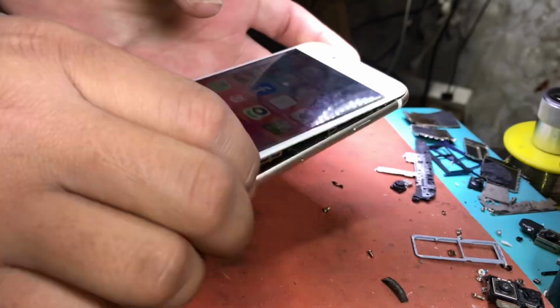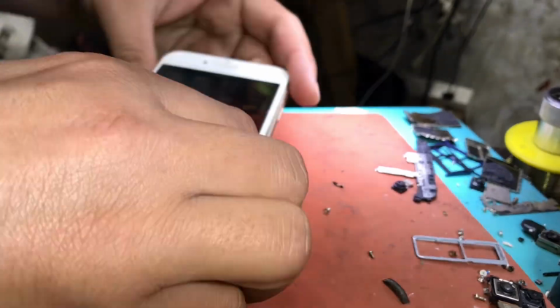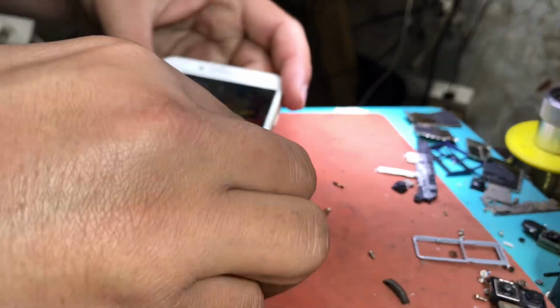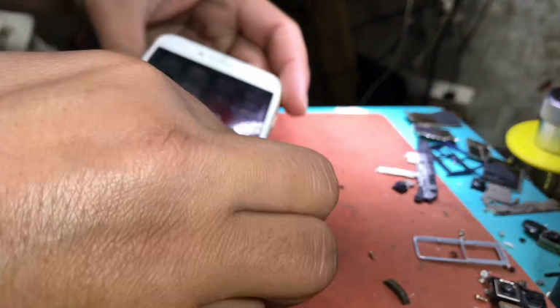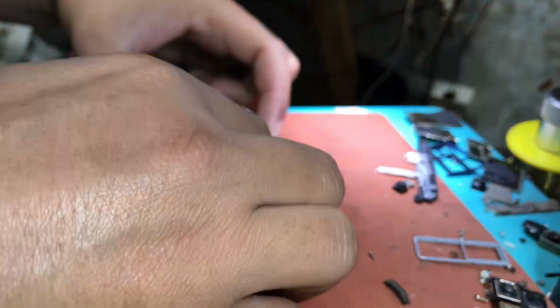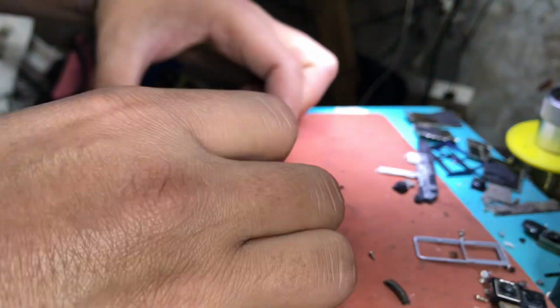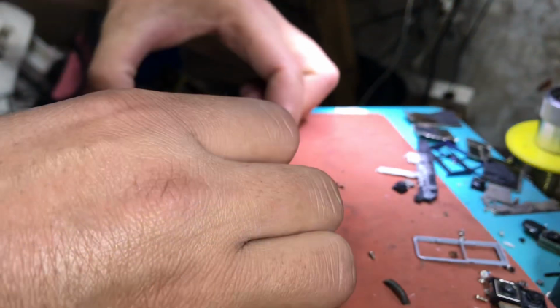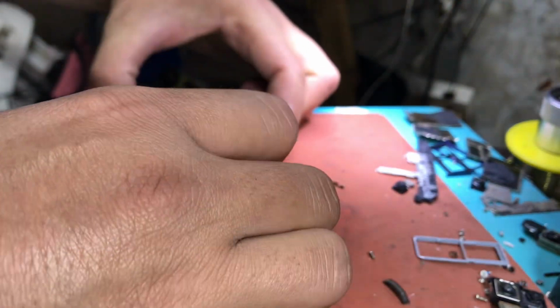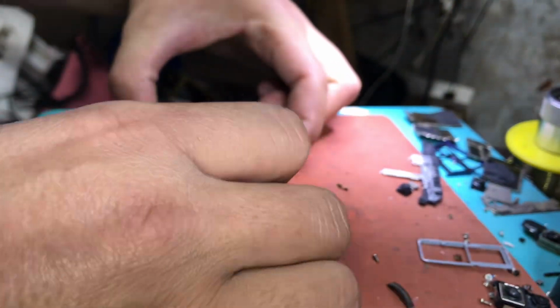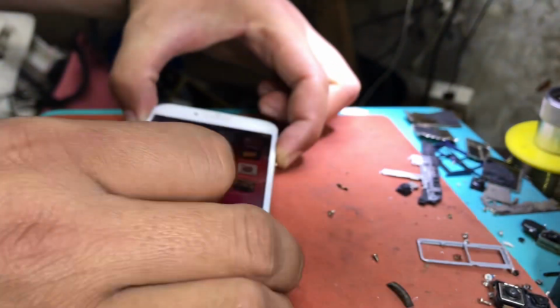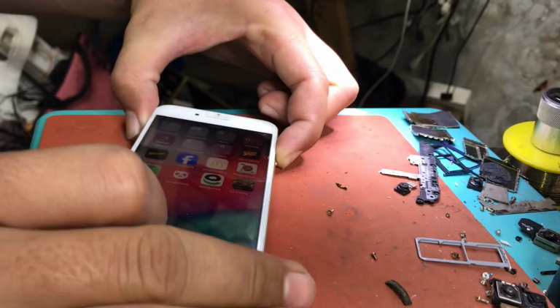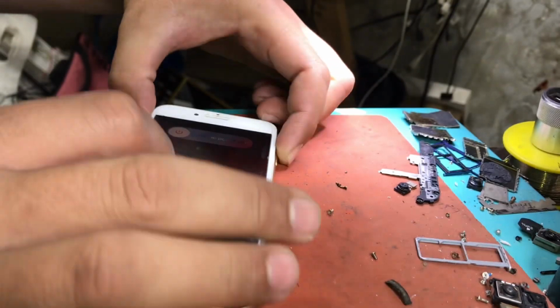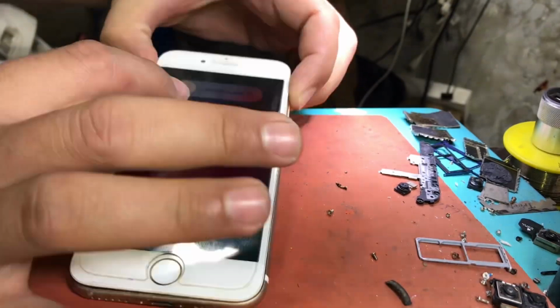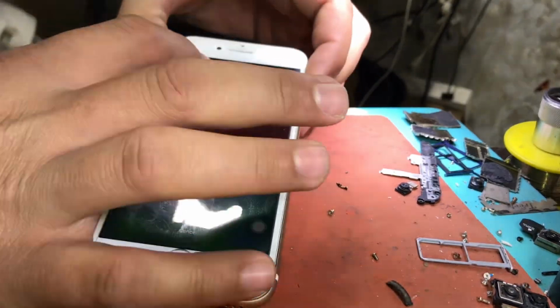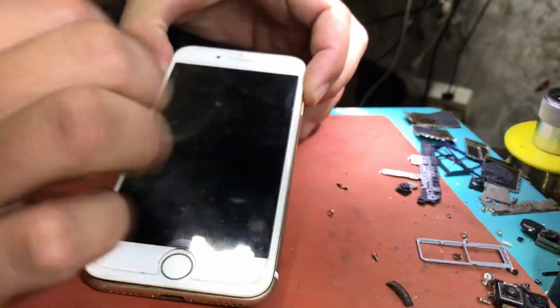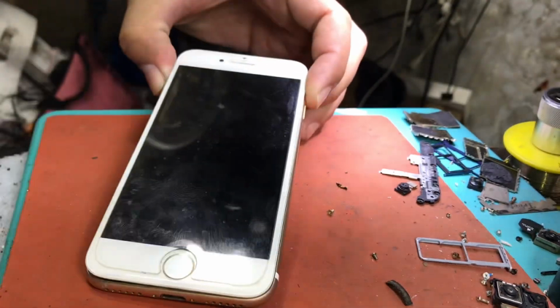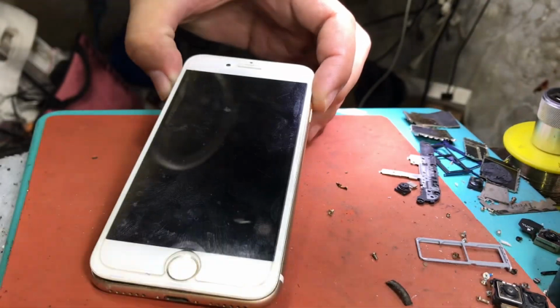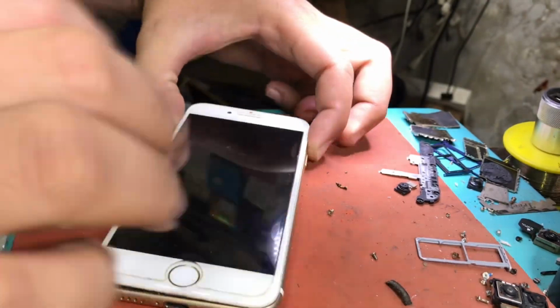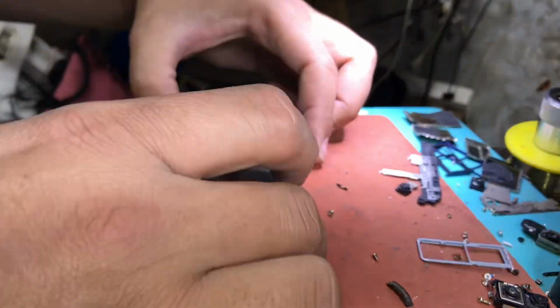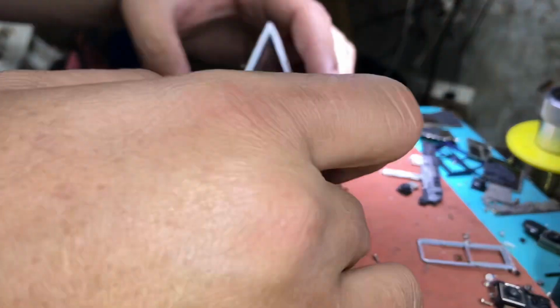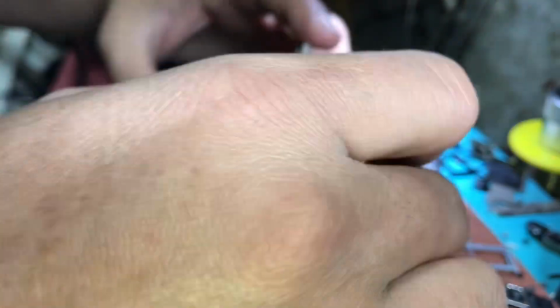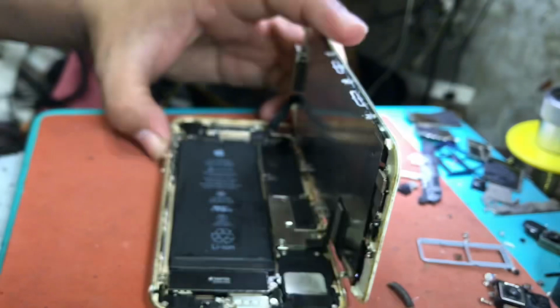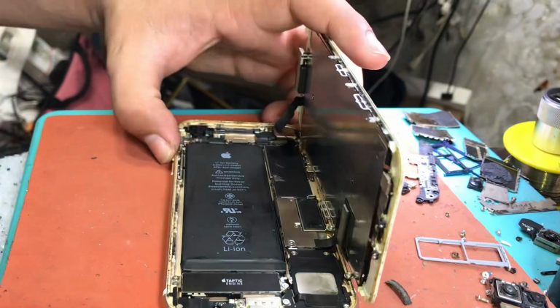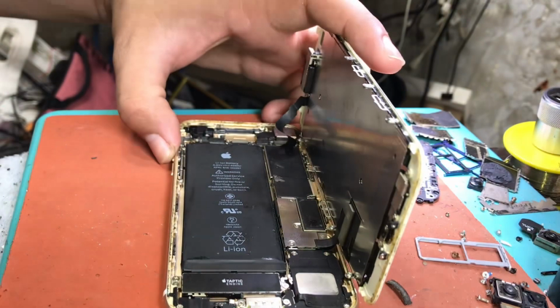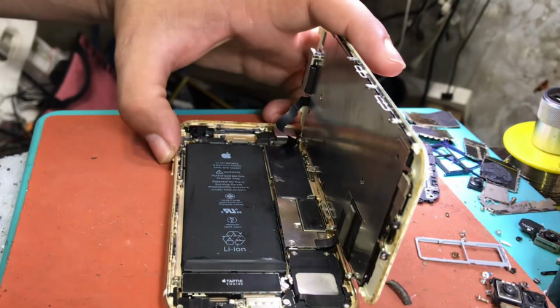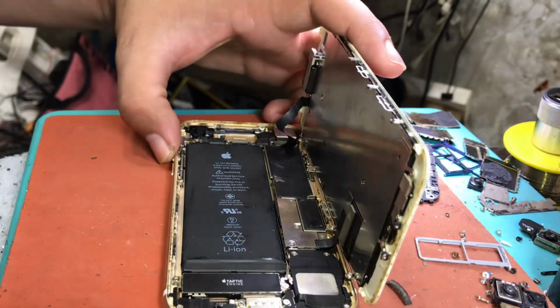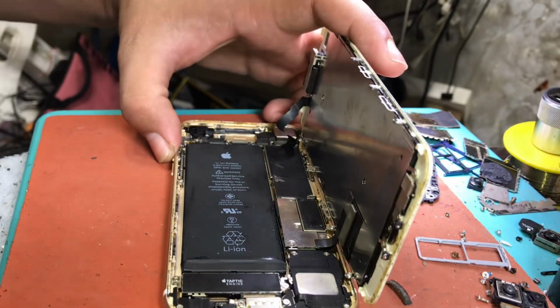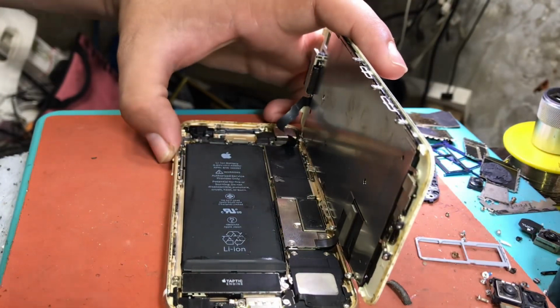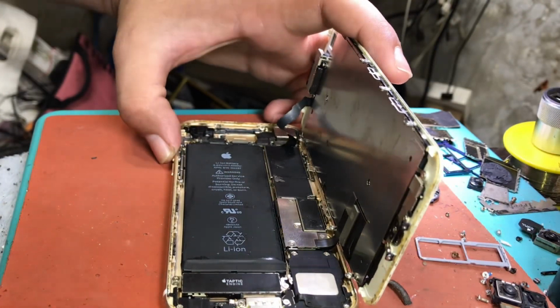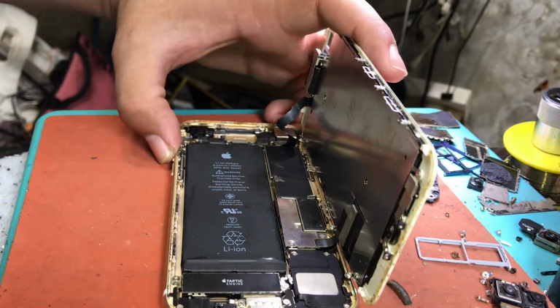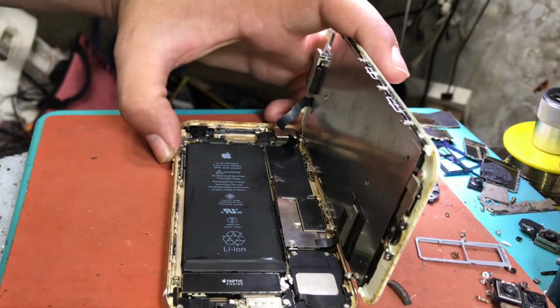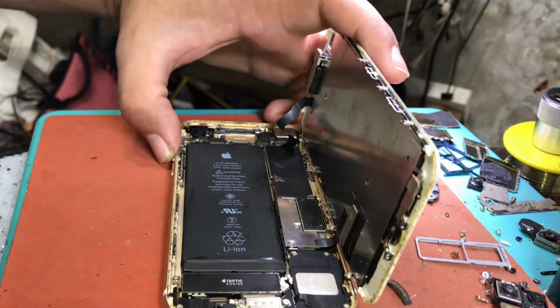Two: disassembly process. Disassemble the mobile. You also need a device to pick up the iPhone's tiny speaker.